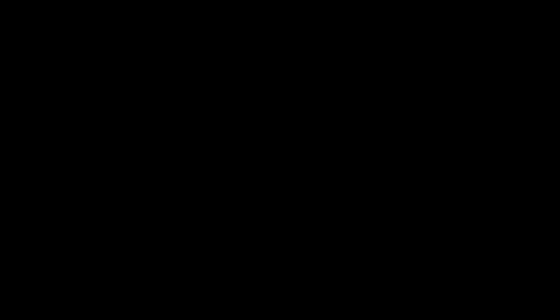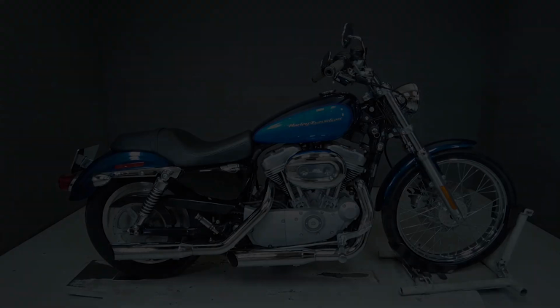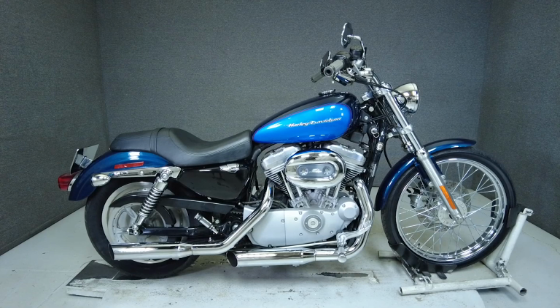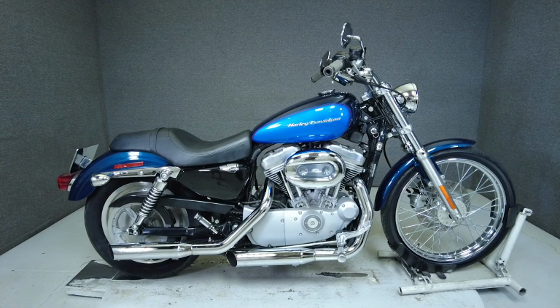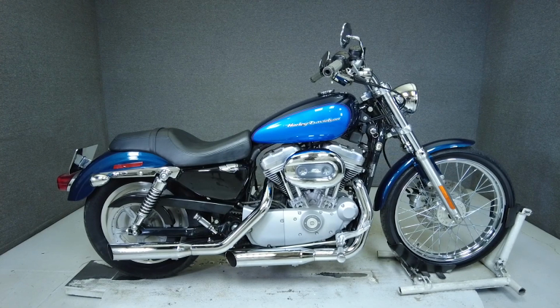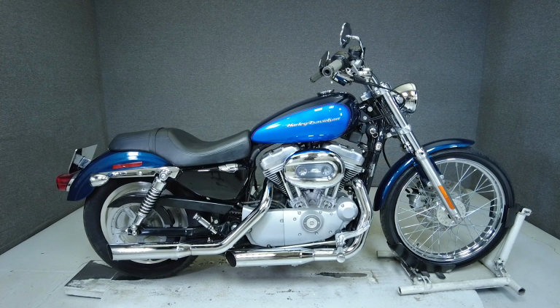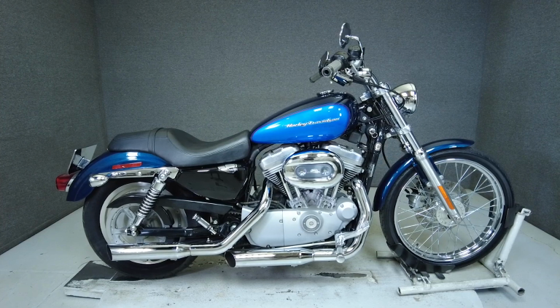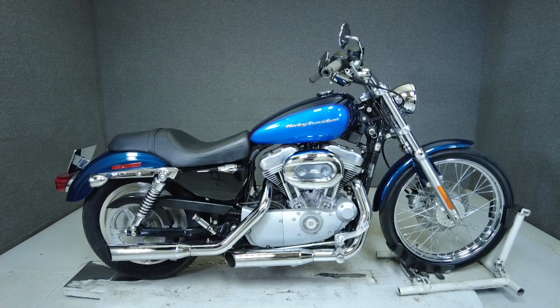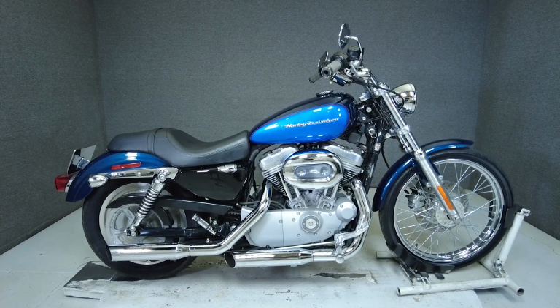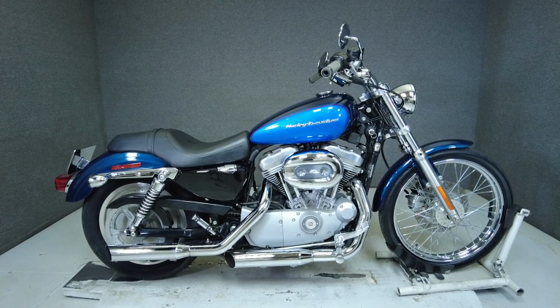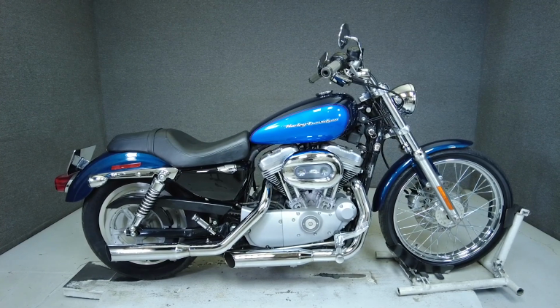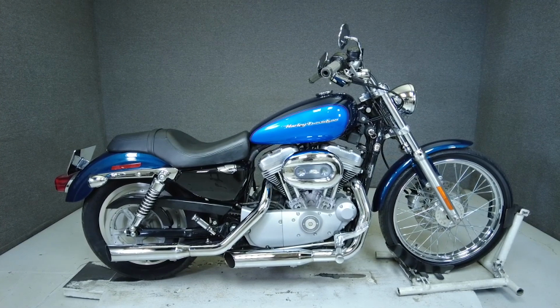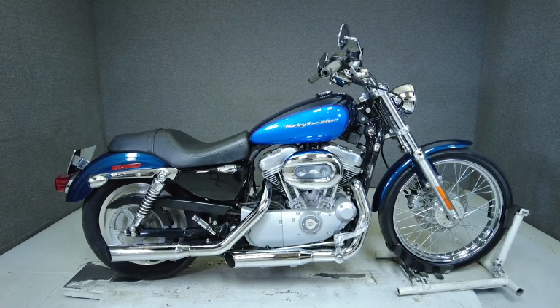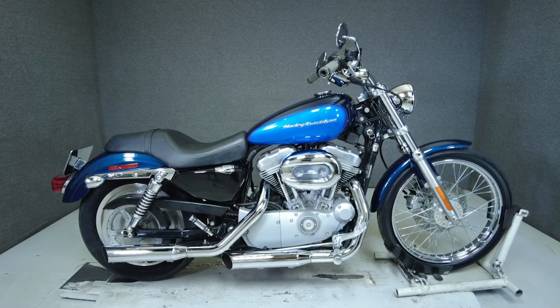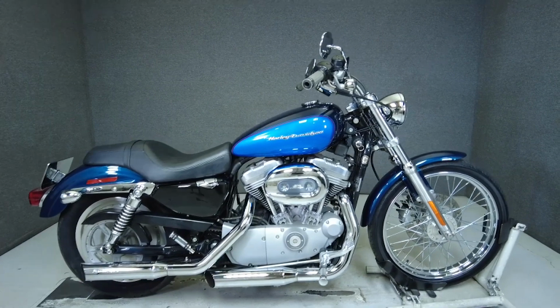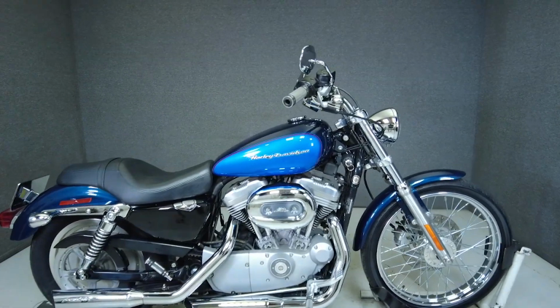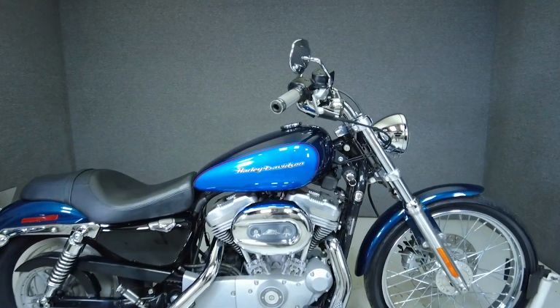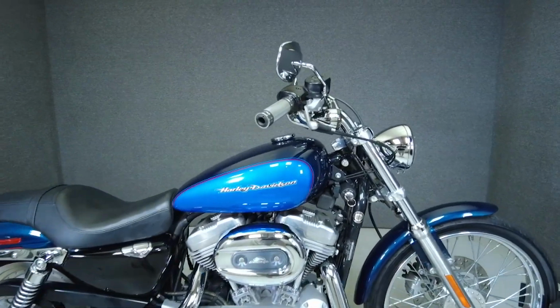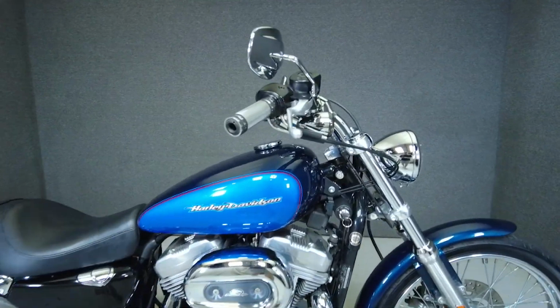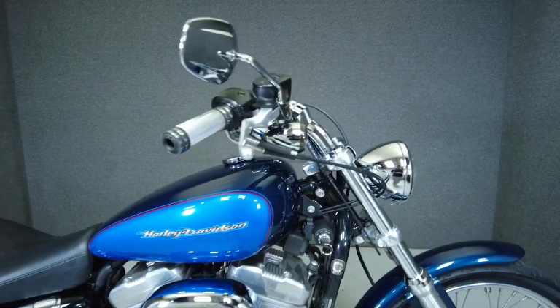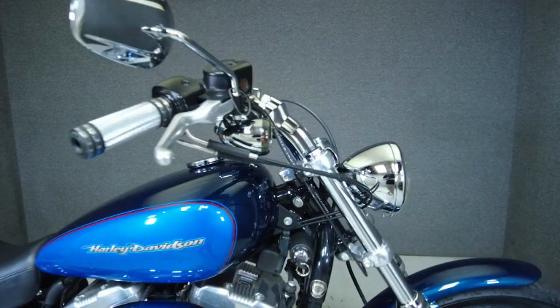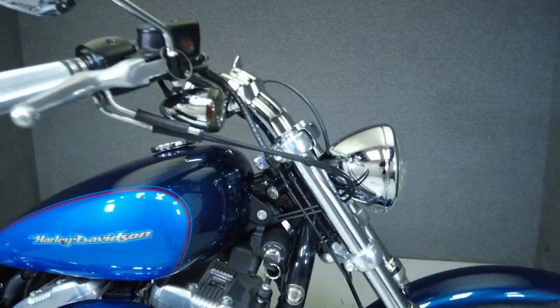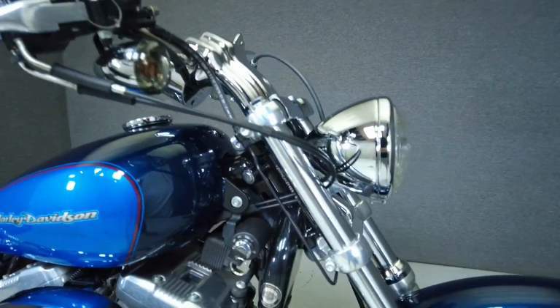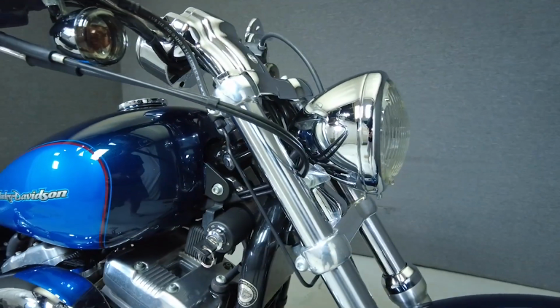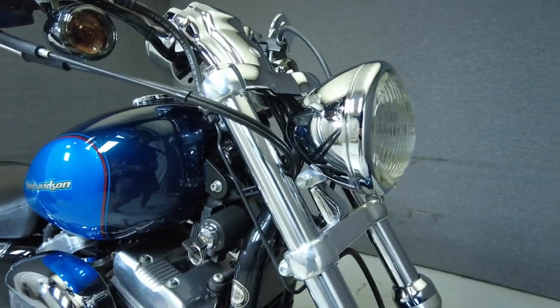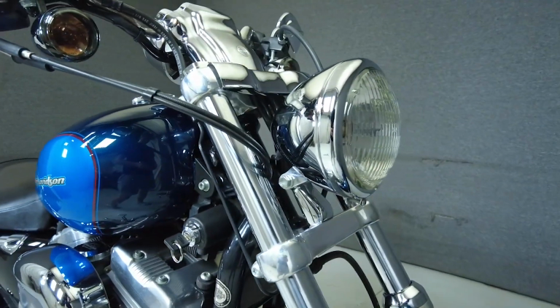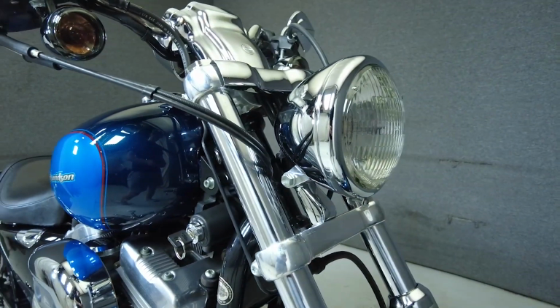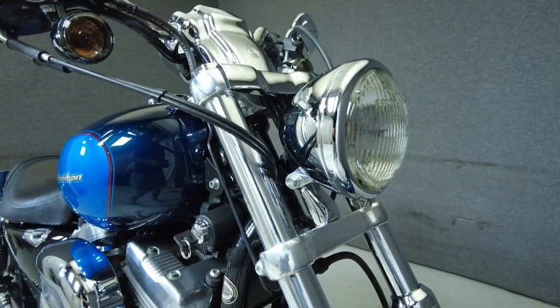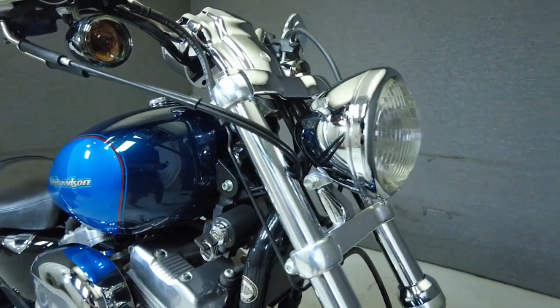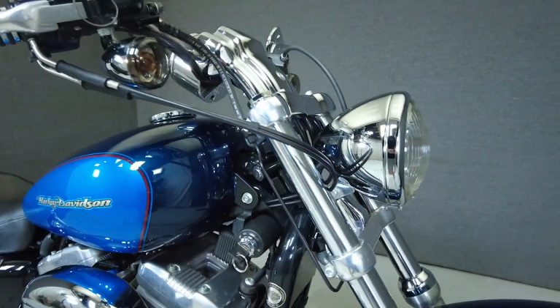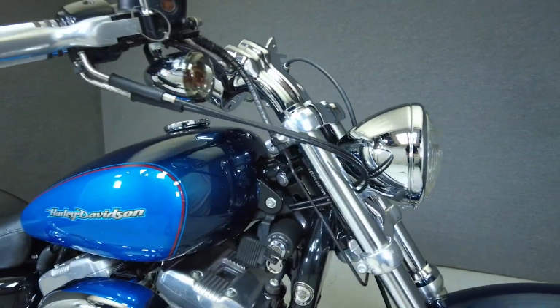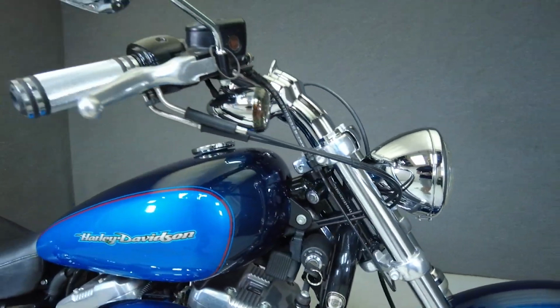Hey, everyone. This is Keegan from National Power Sports. This 2004 Harley-Davidson Sportster Custom with 16,860 miles passes New Hampshire State Inspection and runs well.